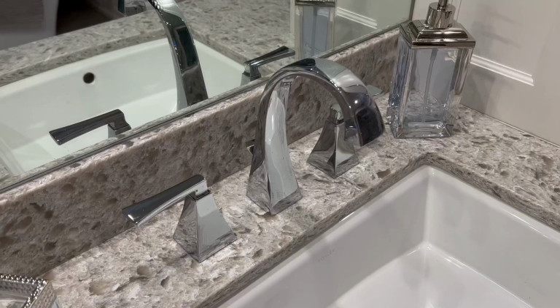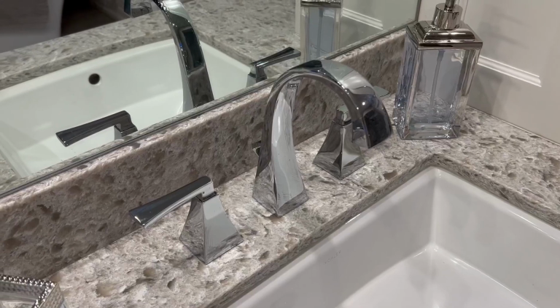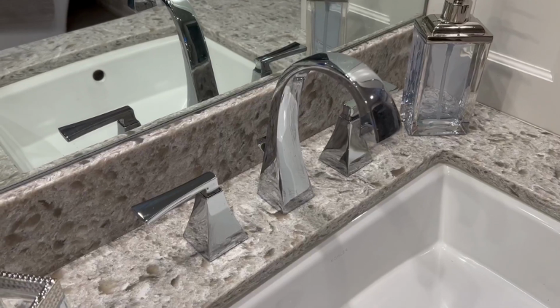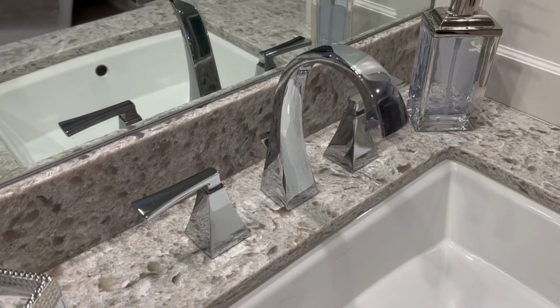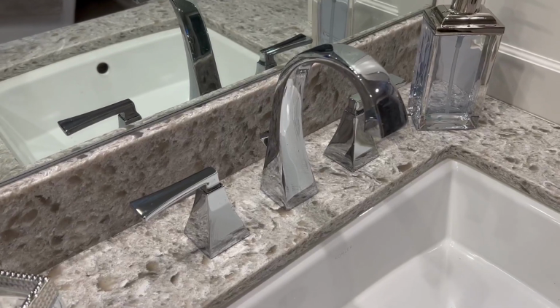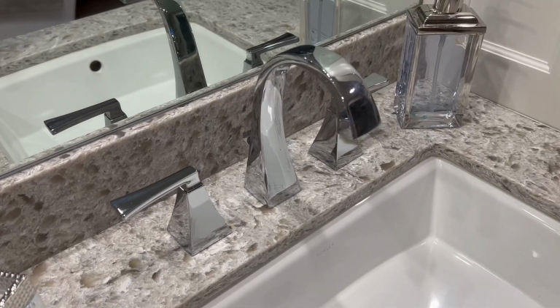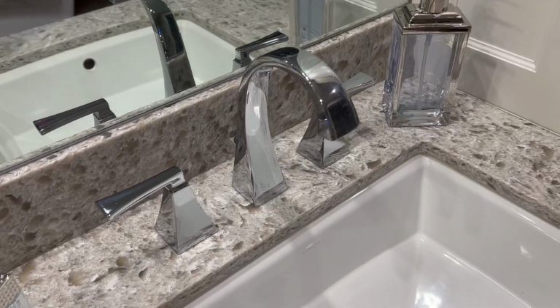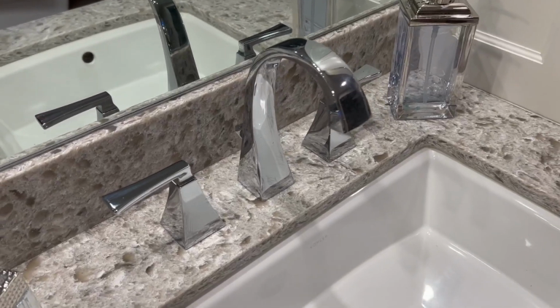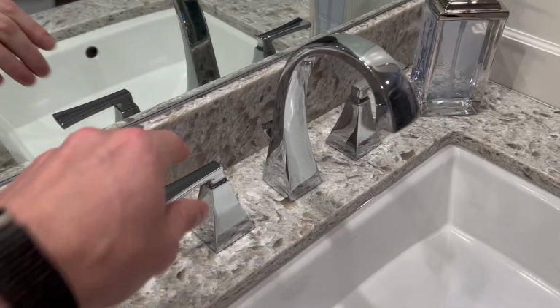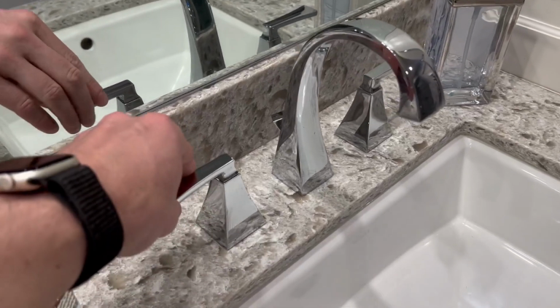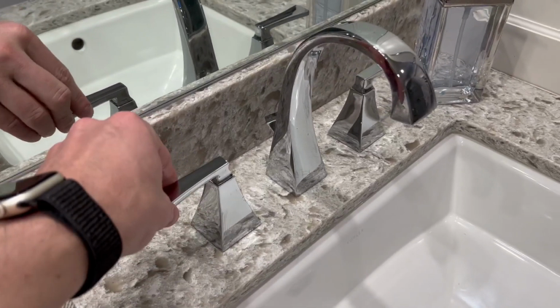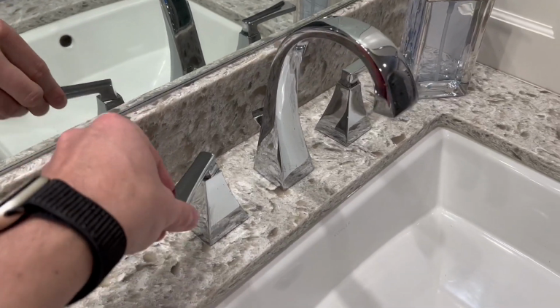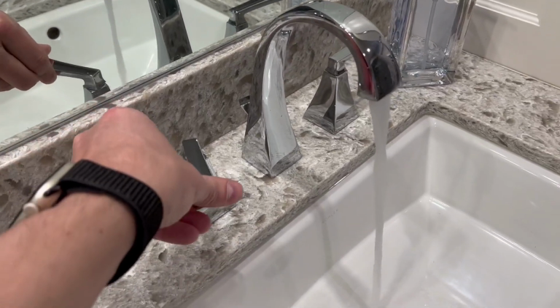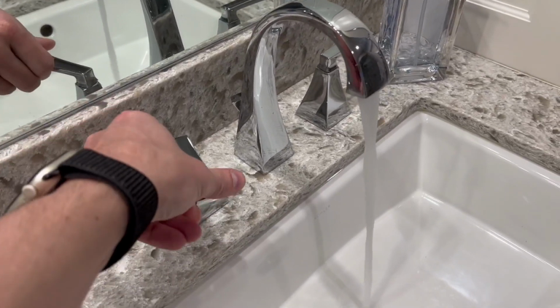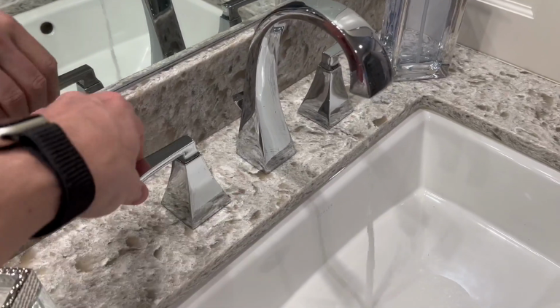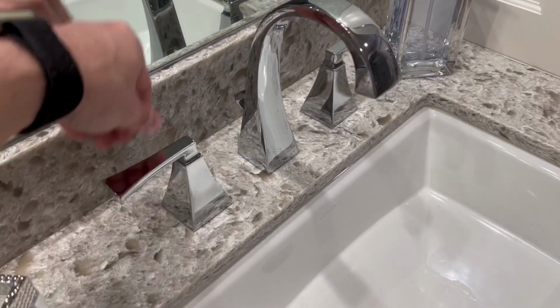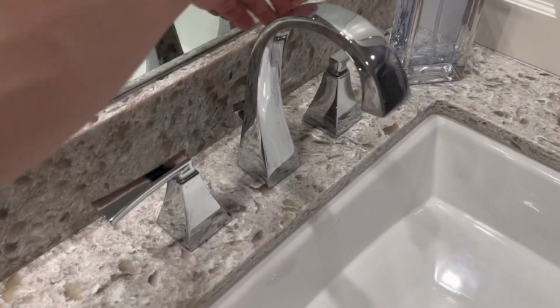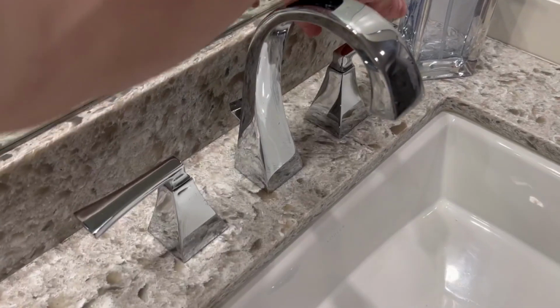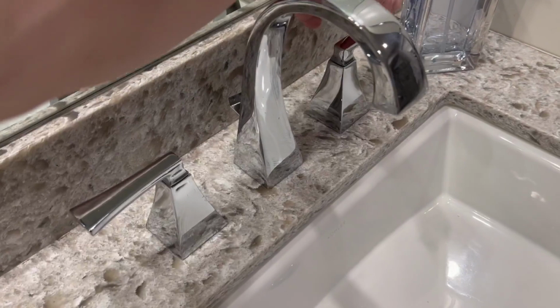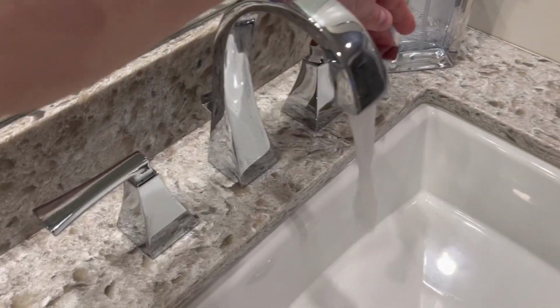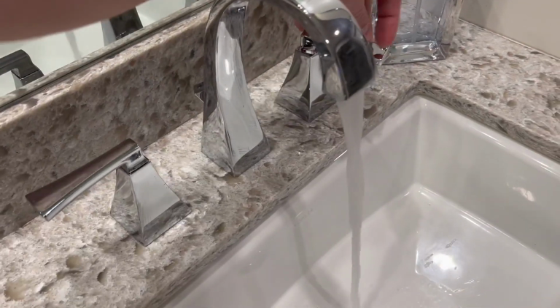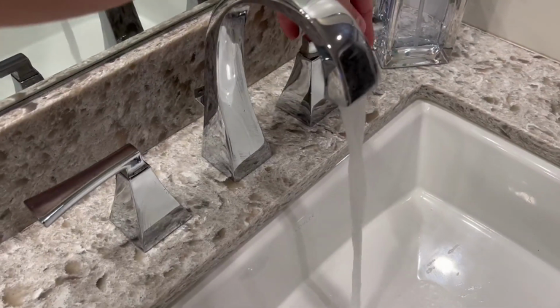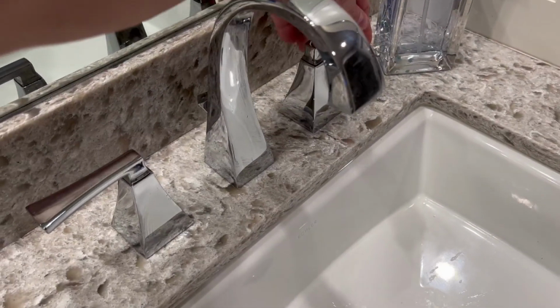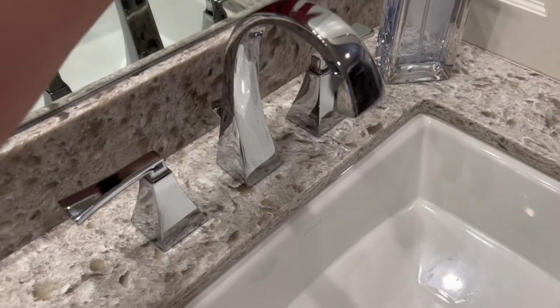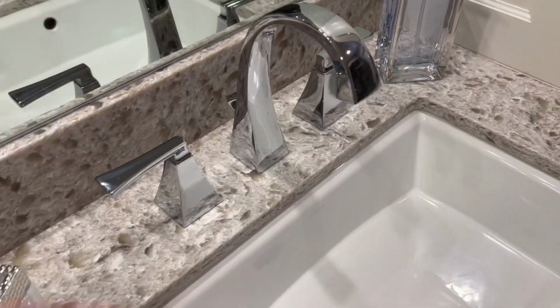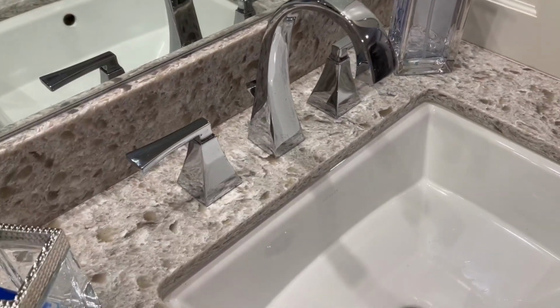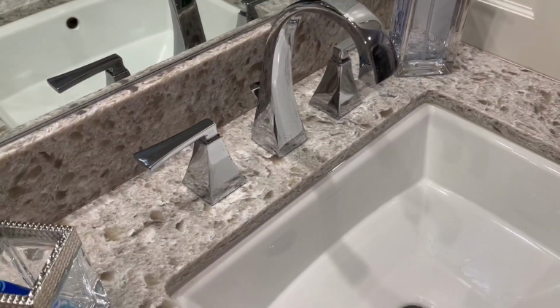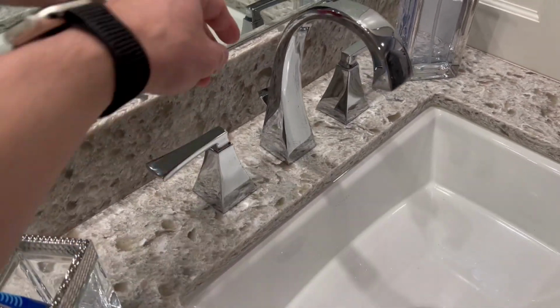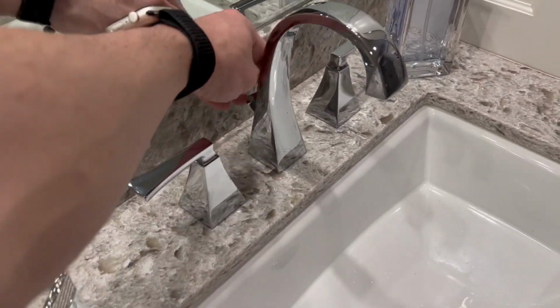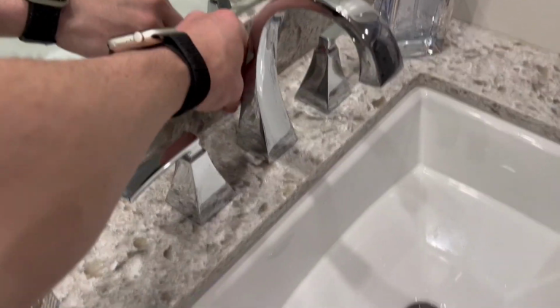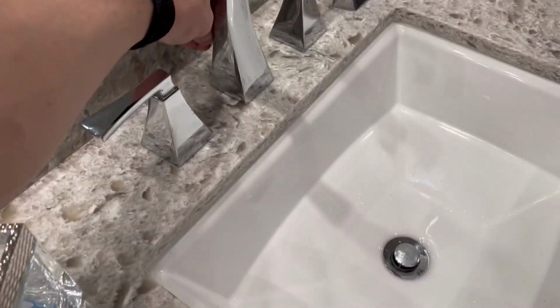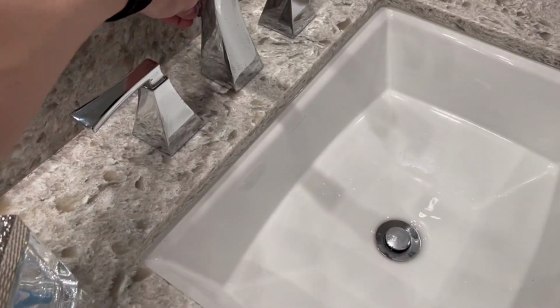Delta always doing a great job when it comes to their water faucets. Very simple. We got warm, or I should say hot, and cold. Very simple. And then you also have this guy right here.